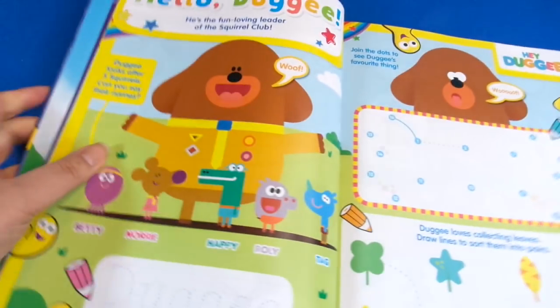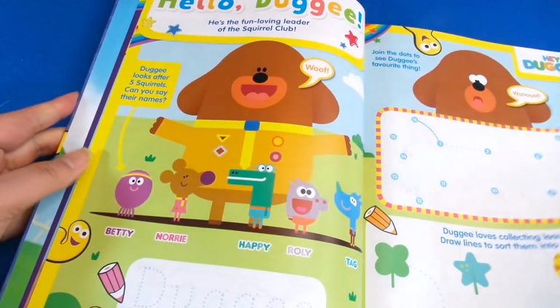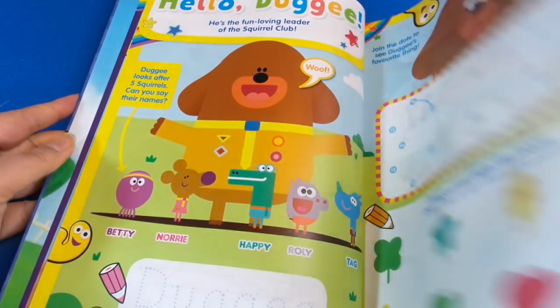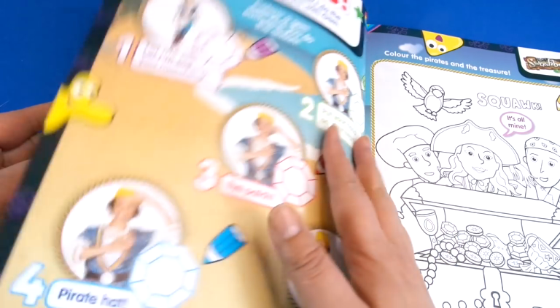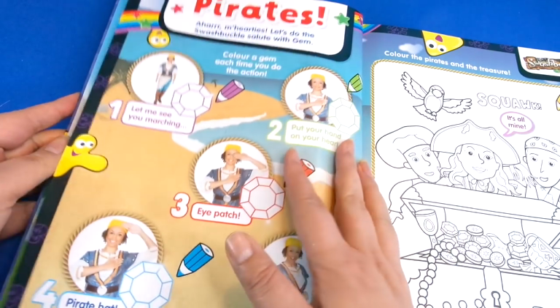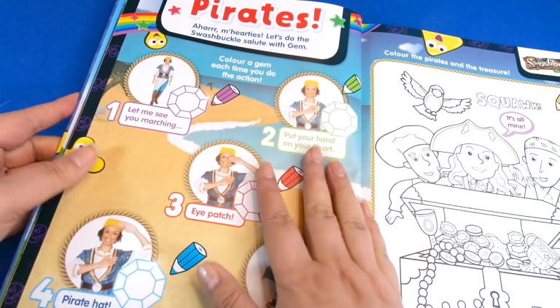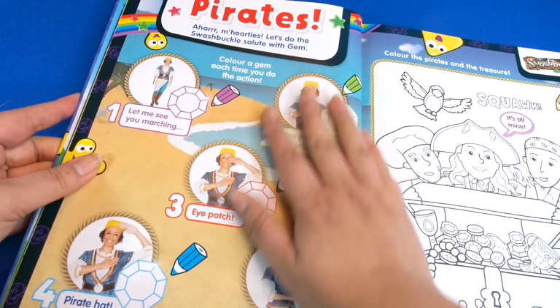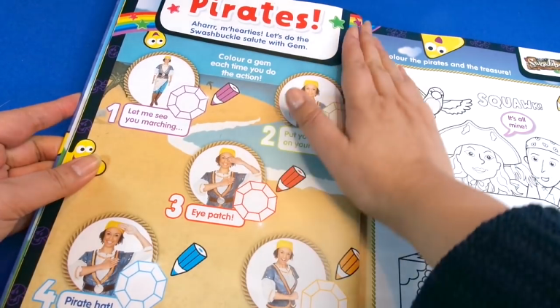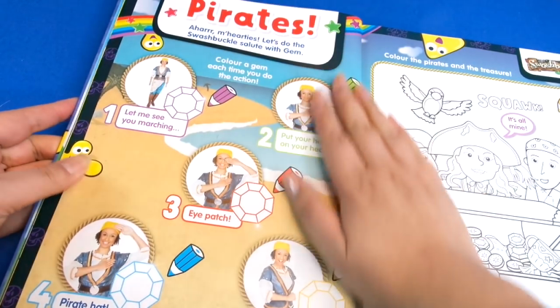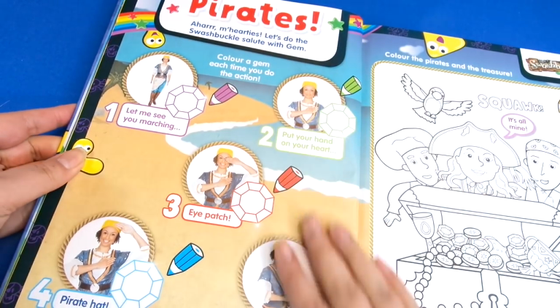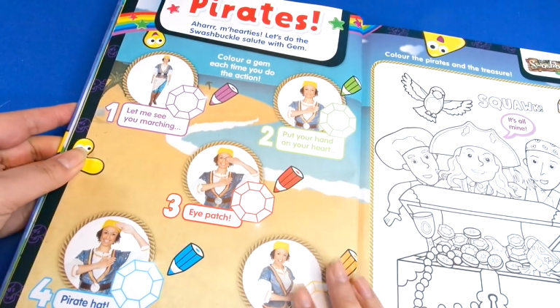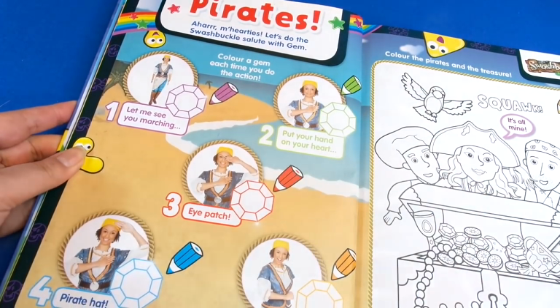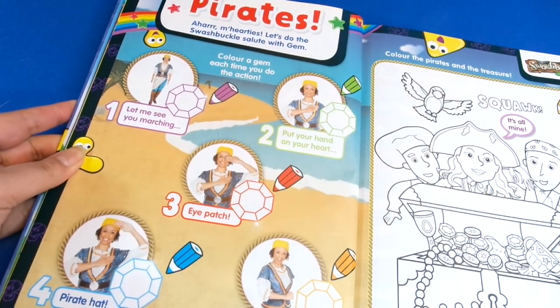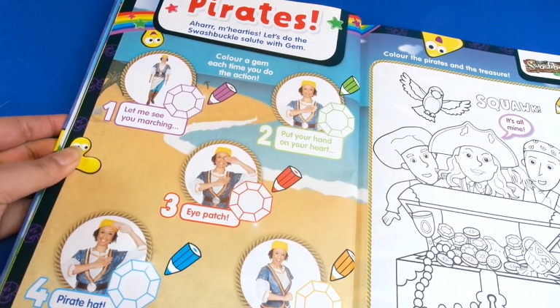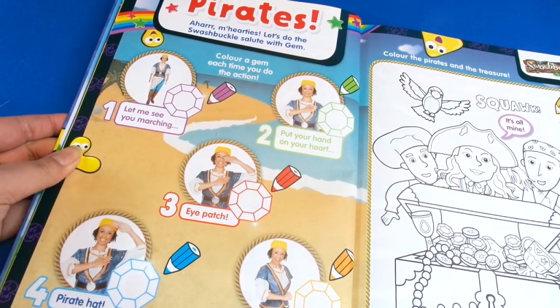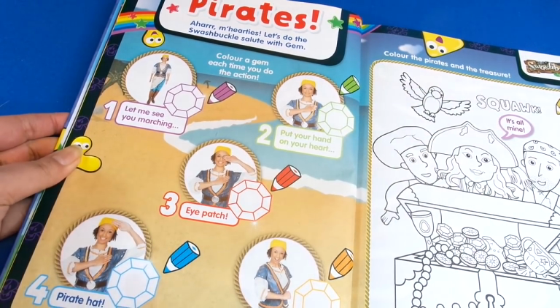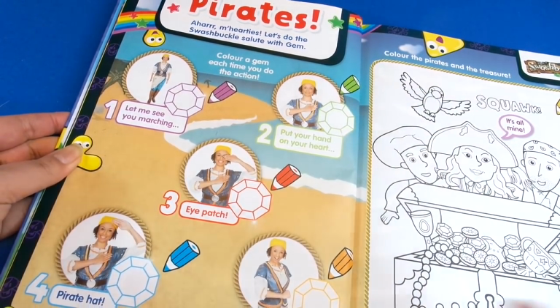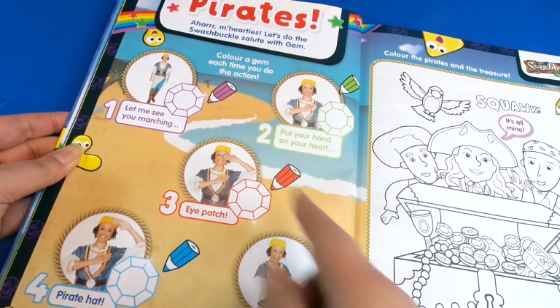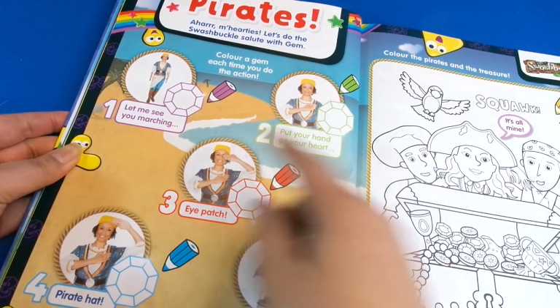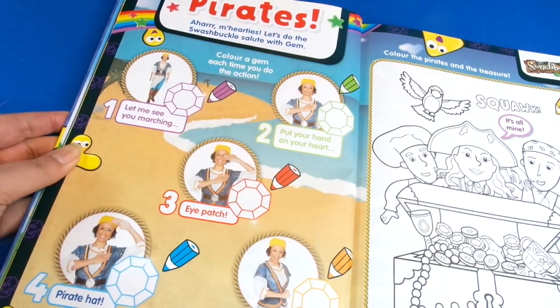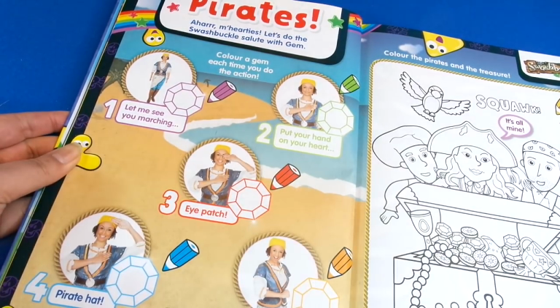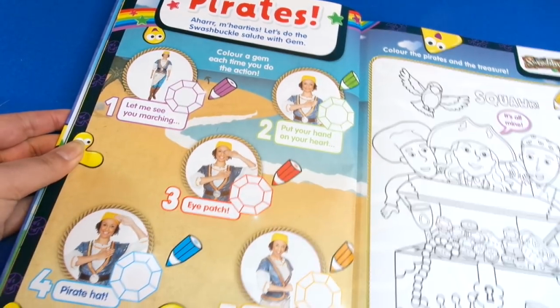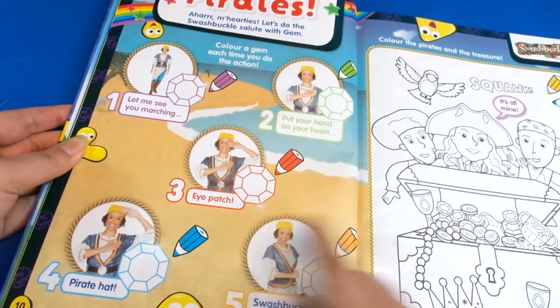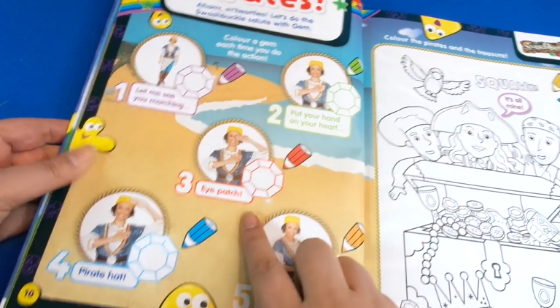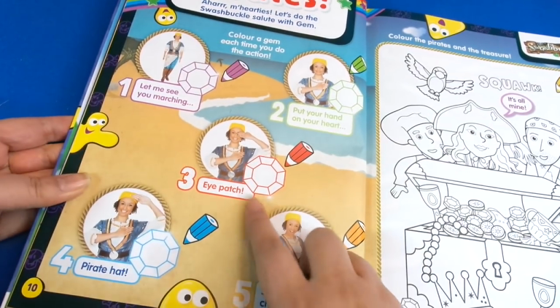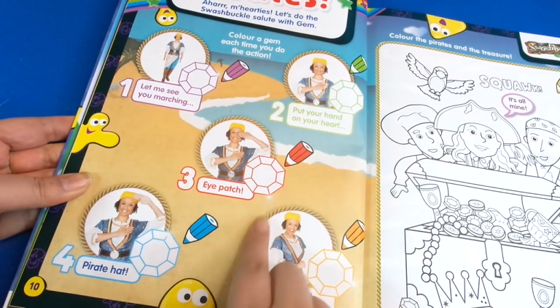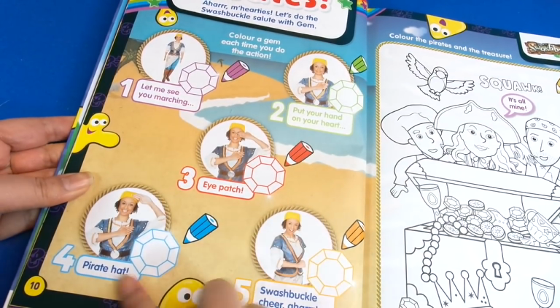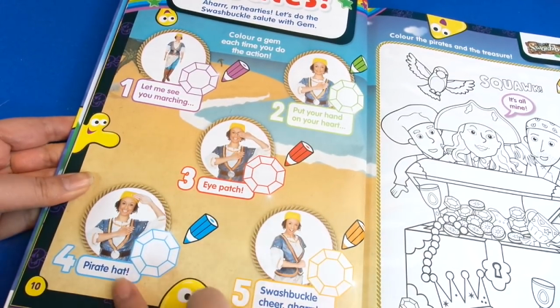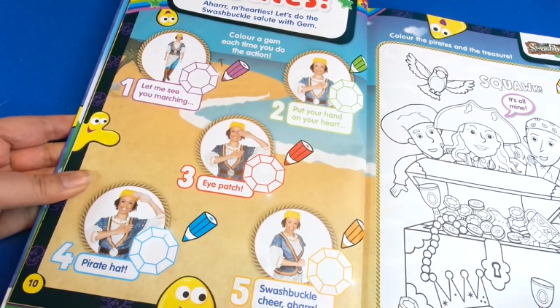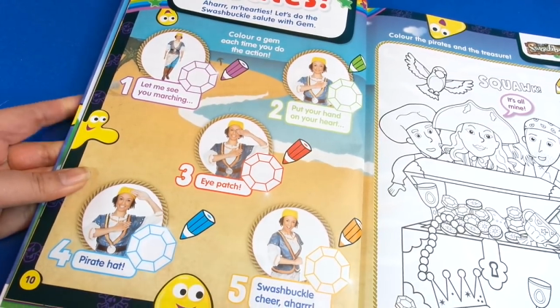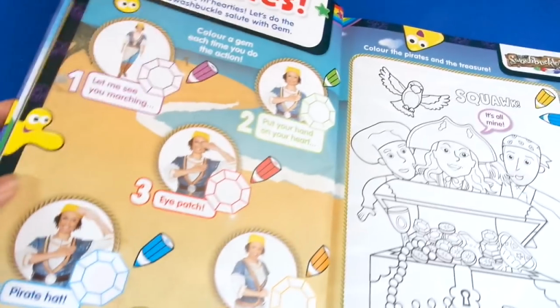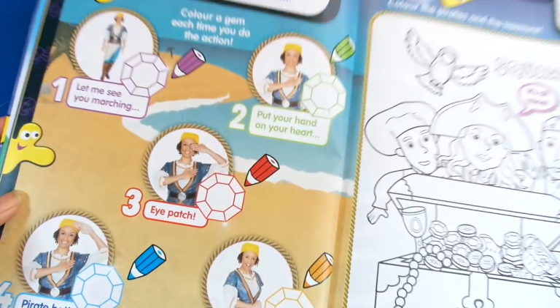Then we've got the Swashbuckle team with some coloring in, and also some things to make — these are the moves, eye patch and pirate hats from the show.